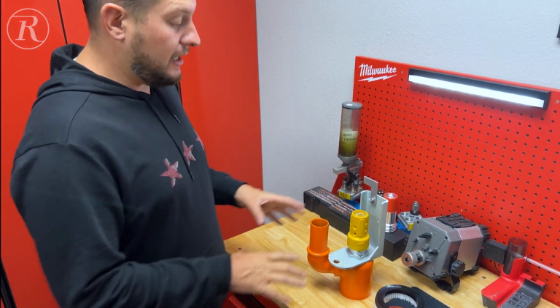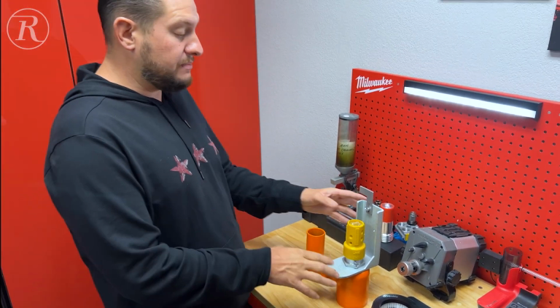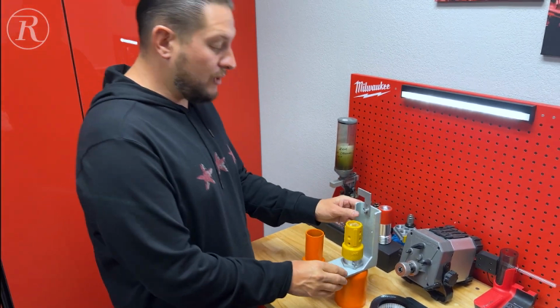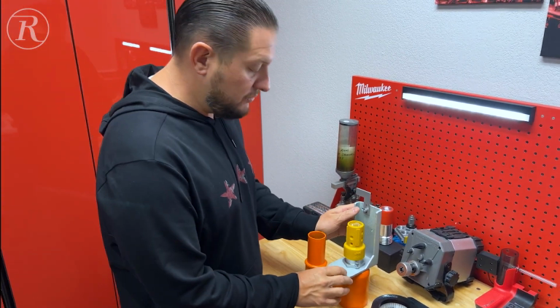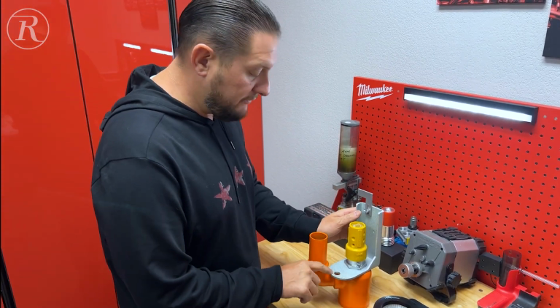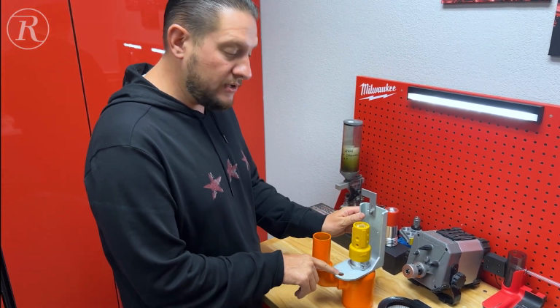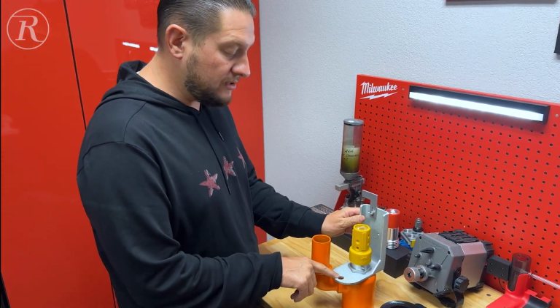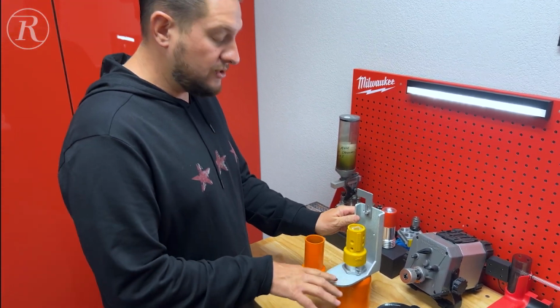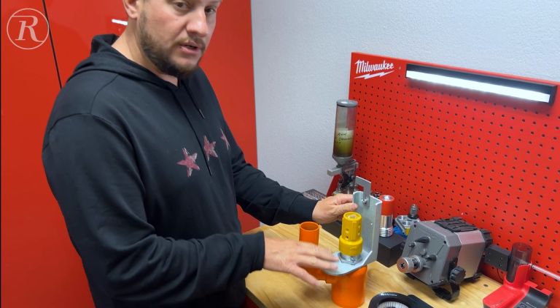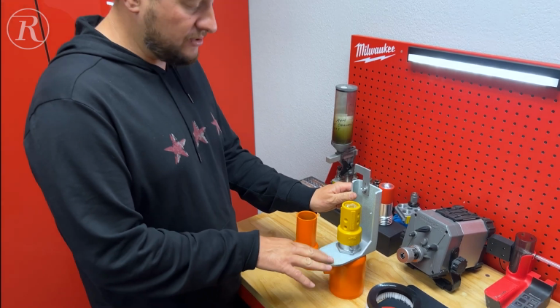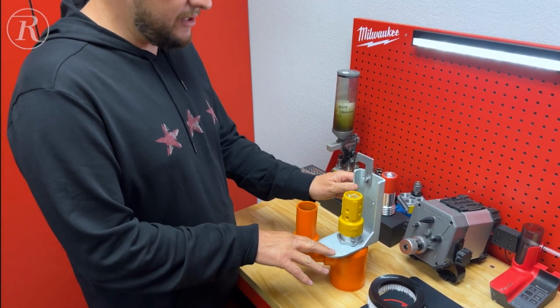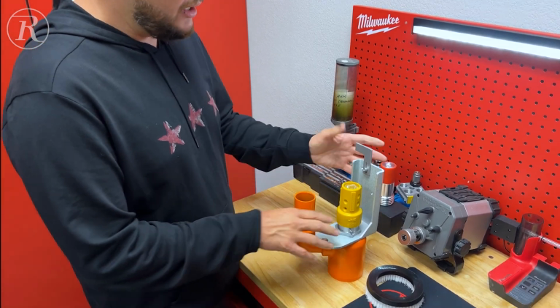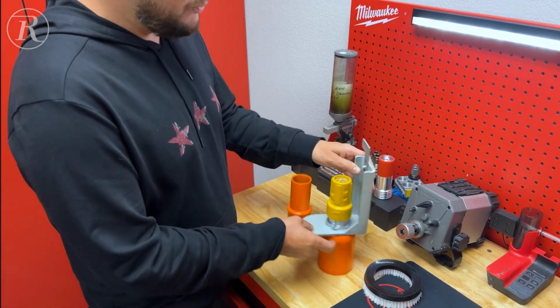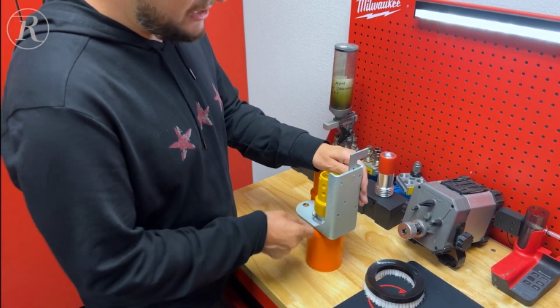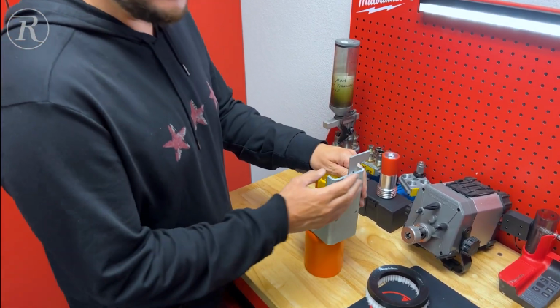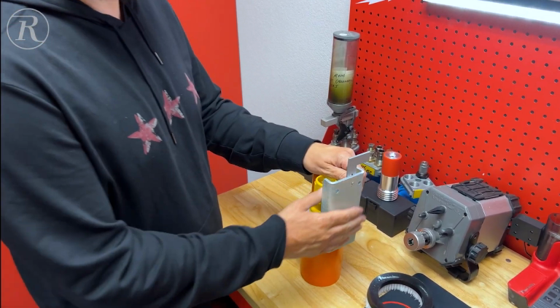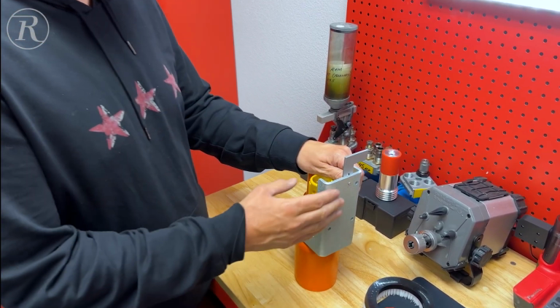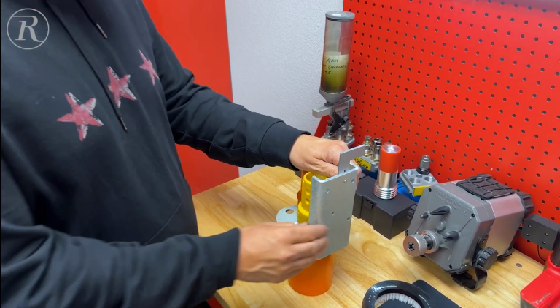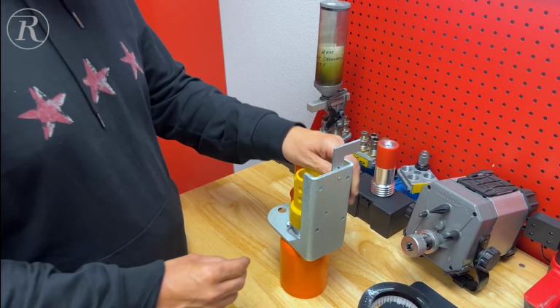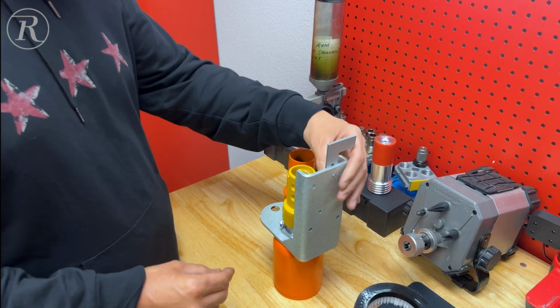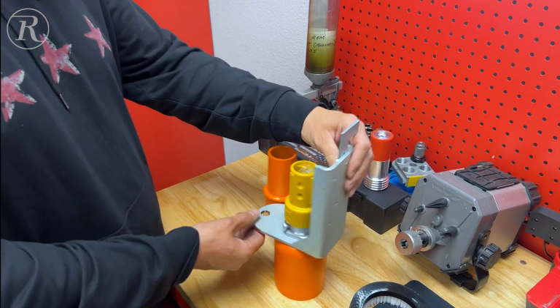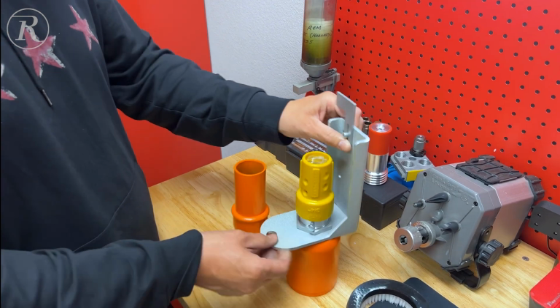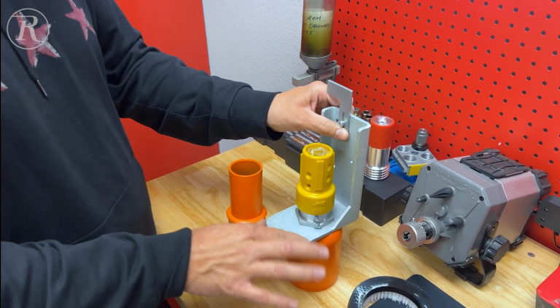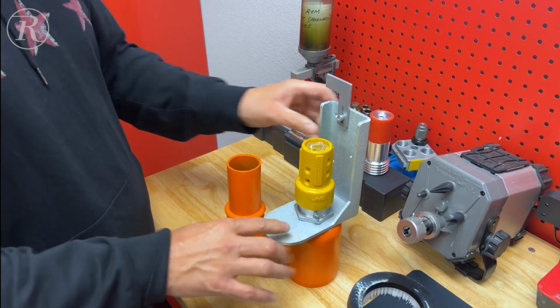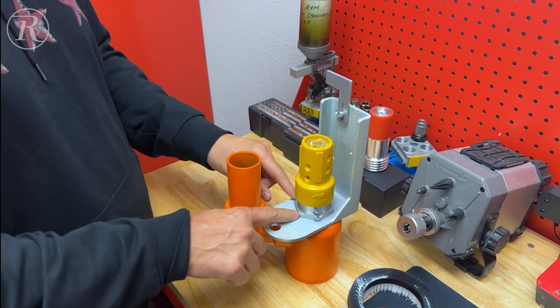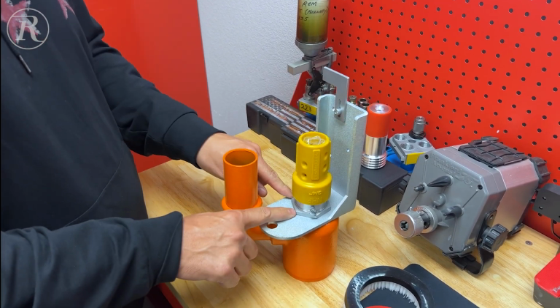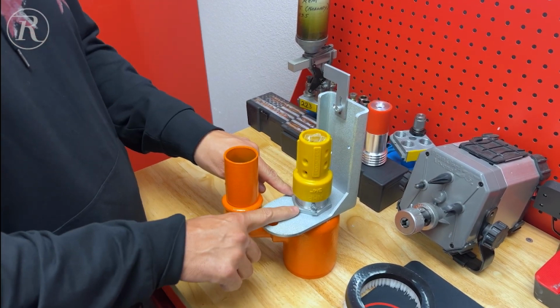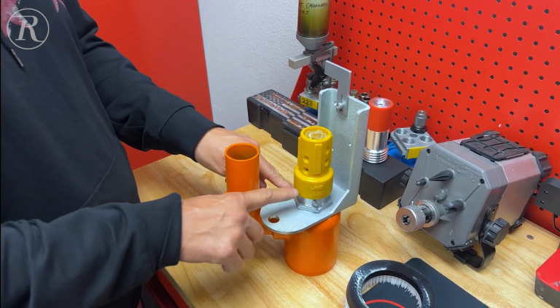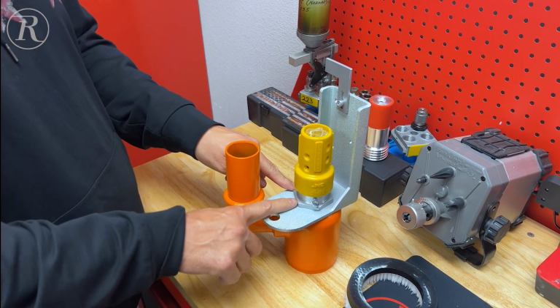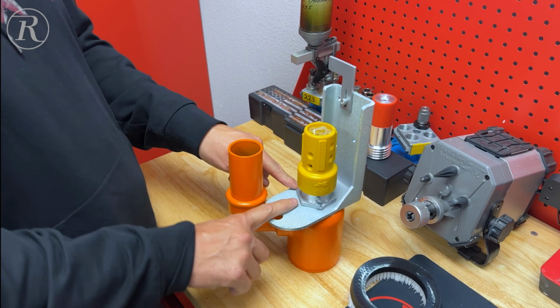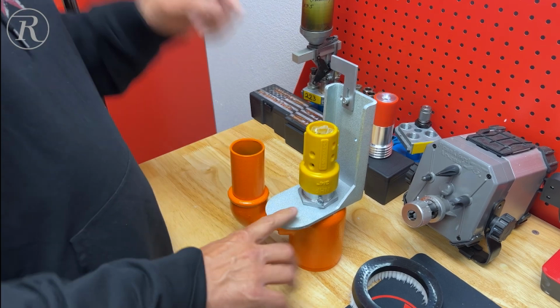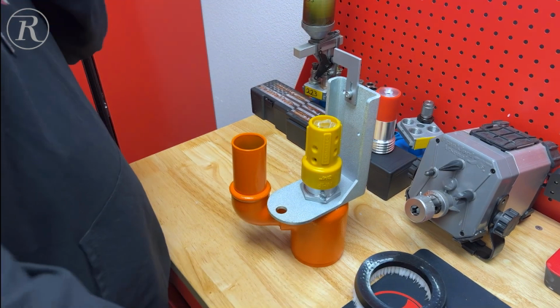On this mounting bracket, you do have a hole for your laser, so your laser is going to mount here. The whole pattern here is going to line up with the existing bracket that you have on the machine, but you have to replace it because the hole diameter is much larger than the old style.